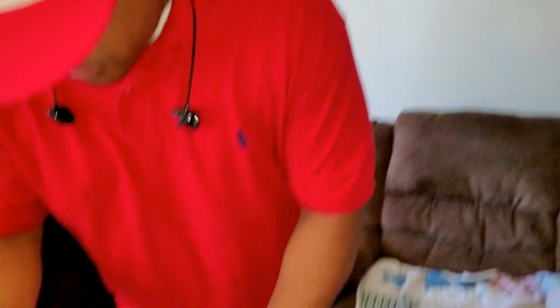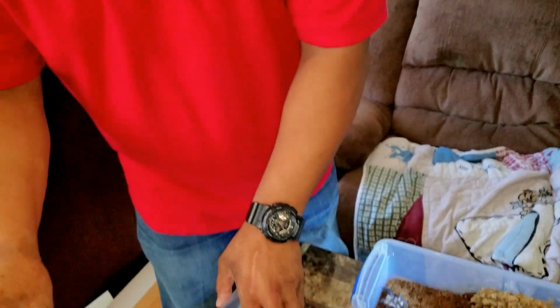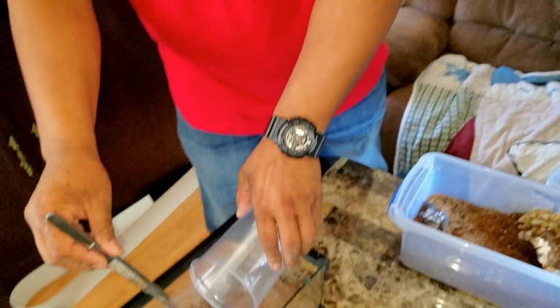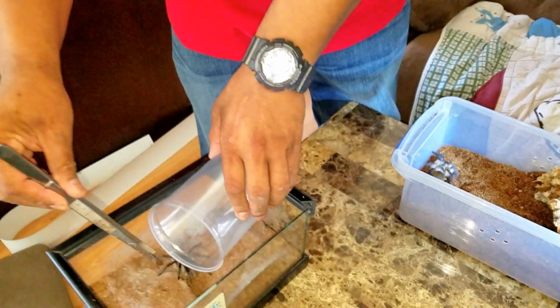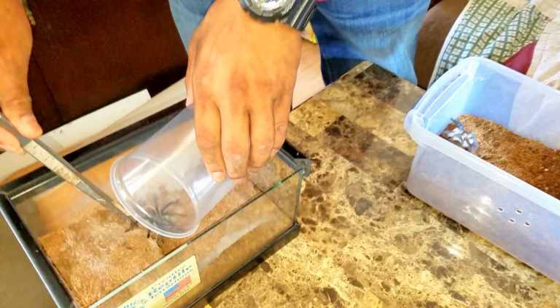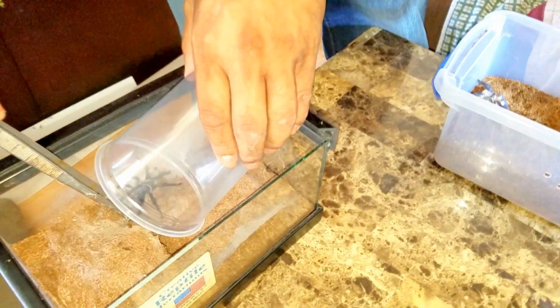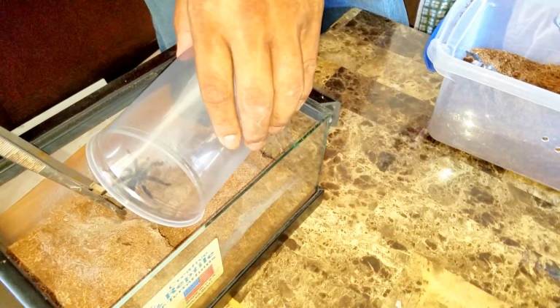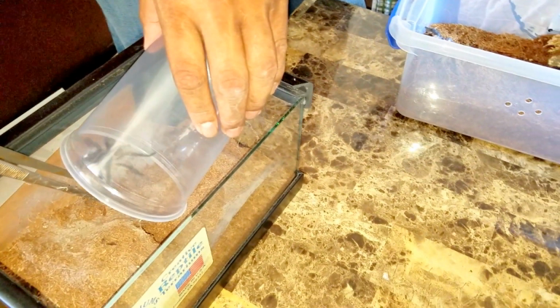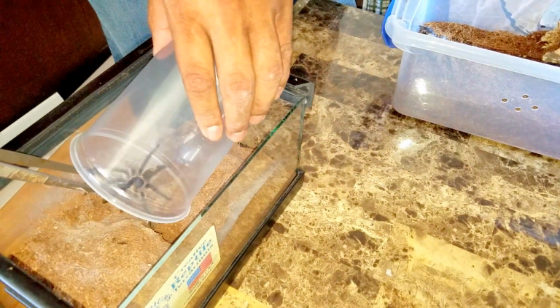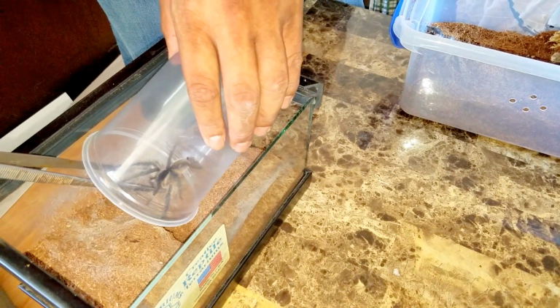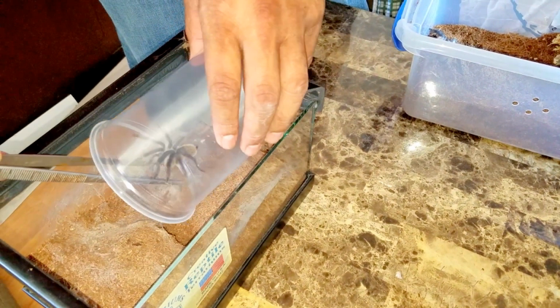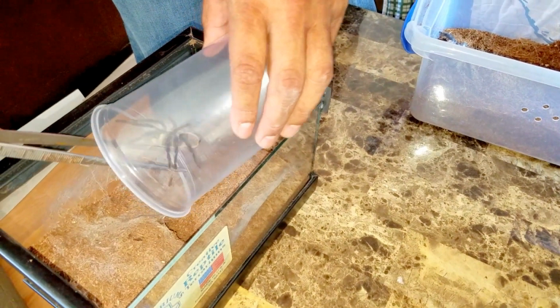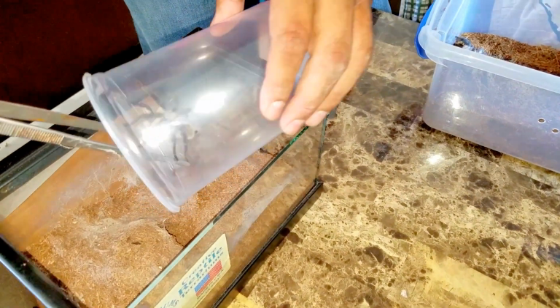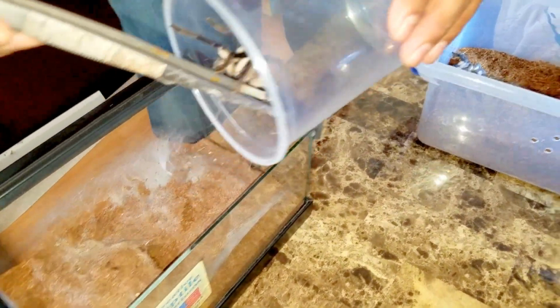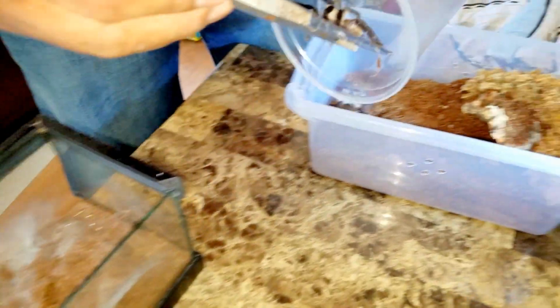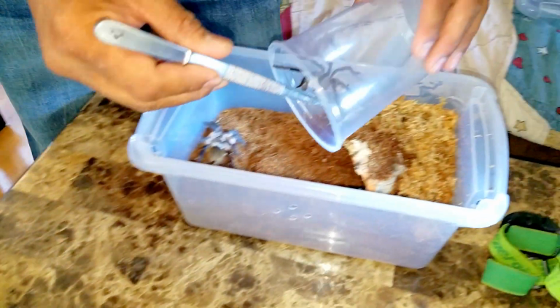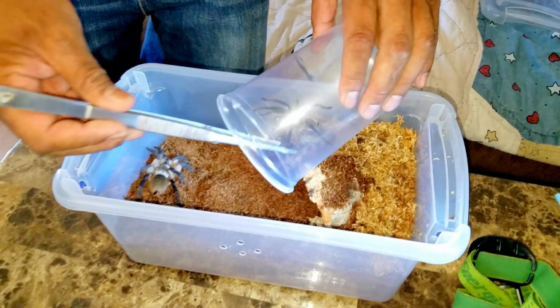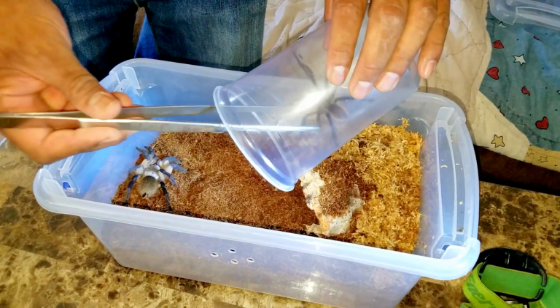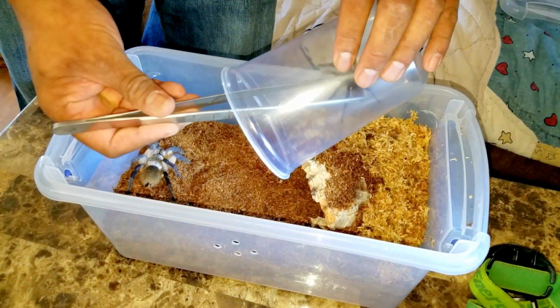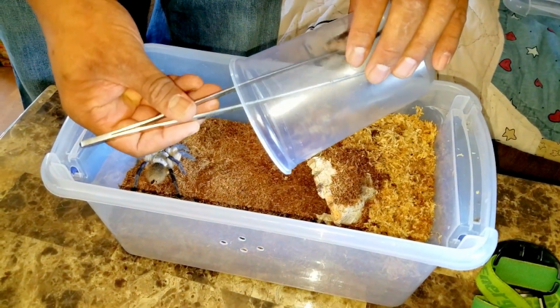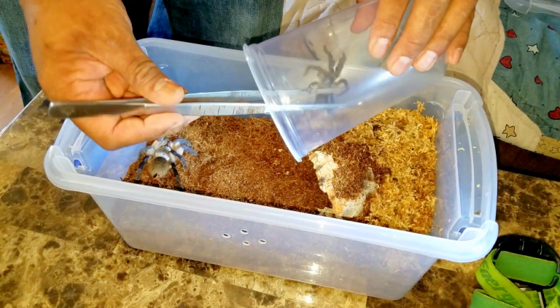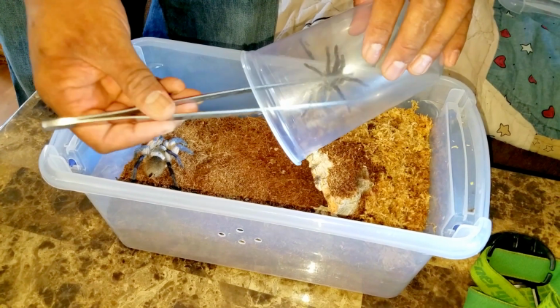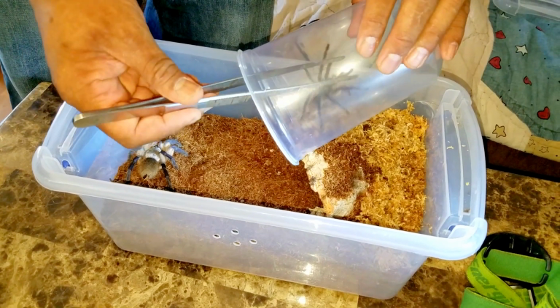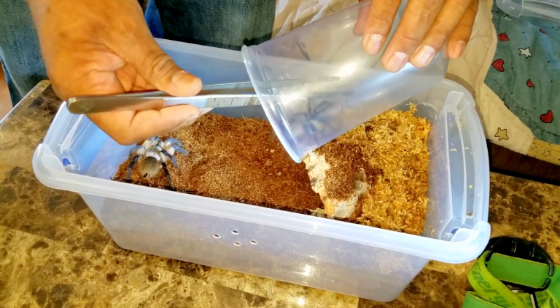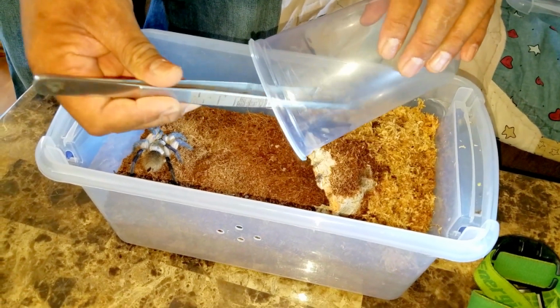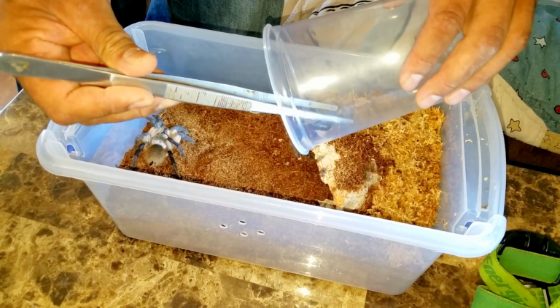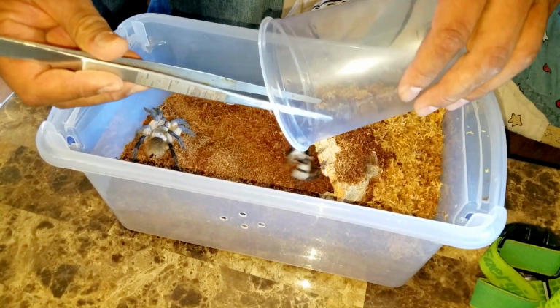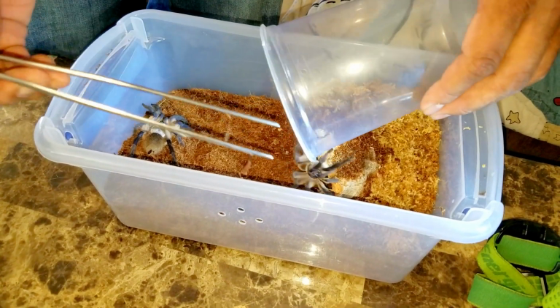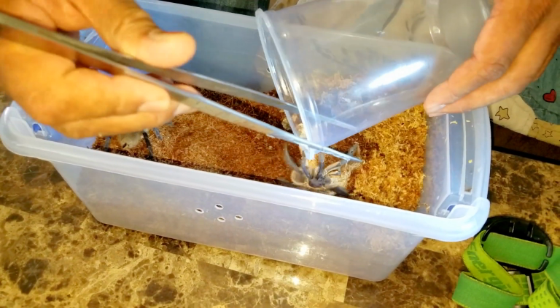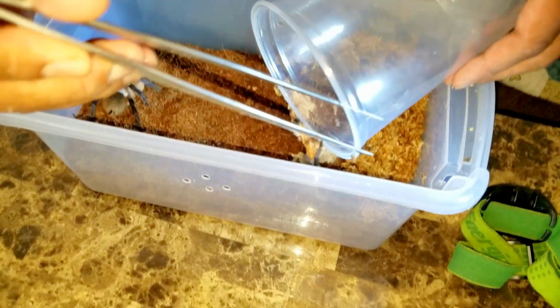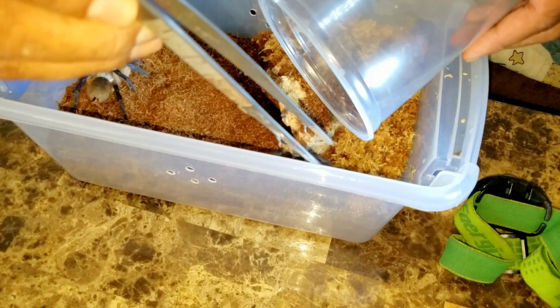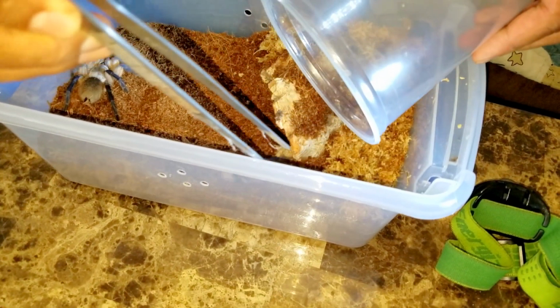So right here we have the male. He's made a few sperm webs already. Come on in, buddy. And there's the female. No way.